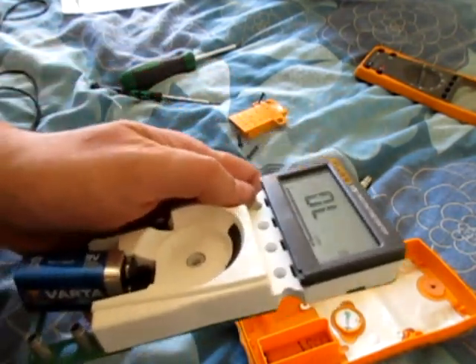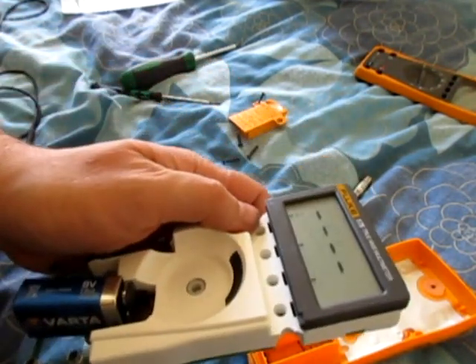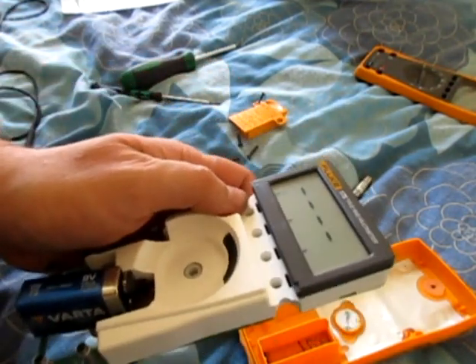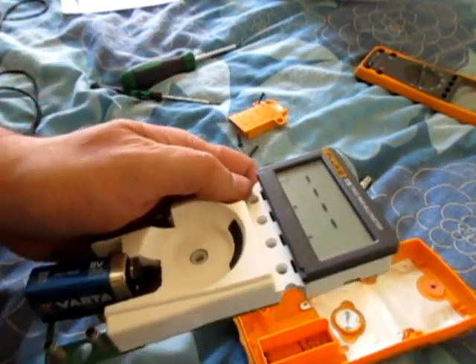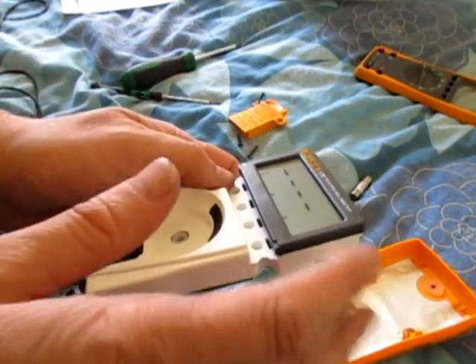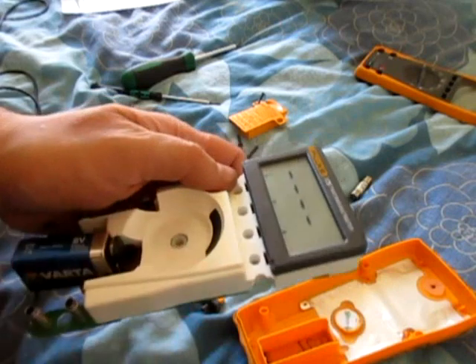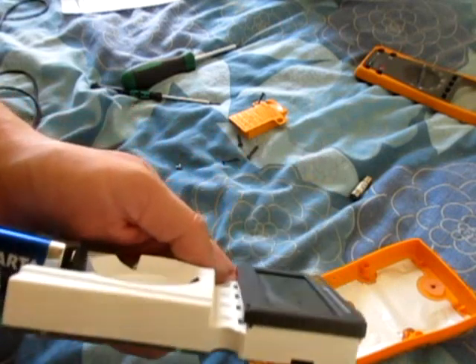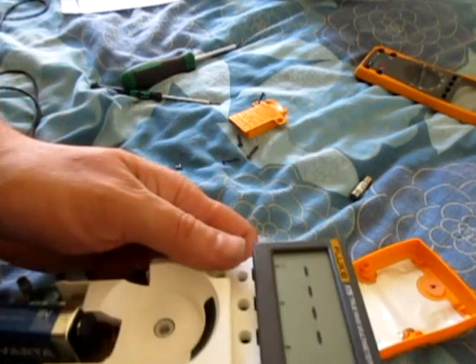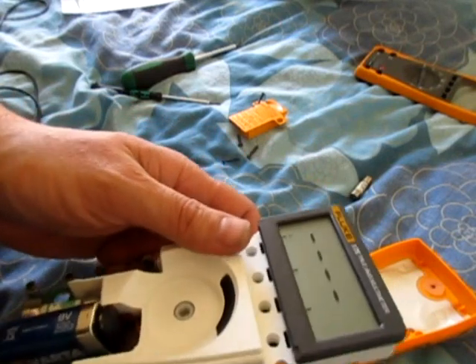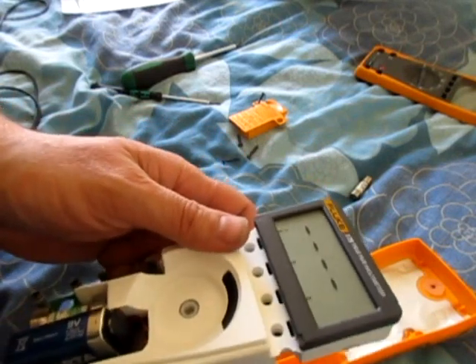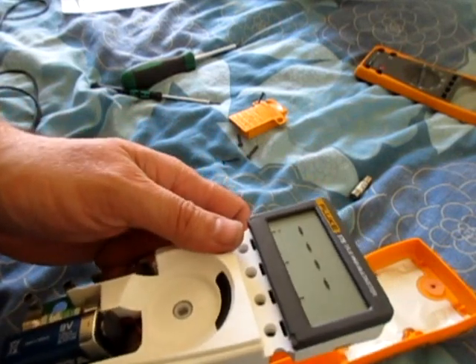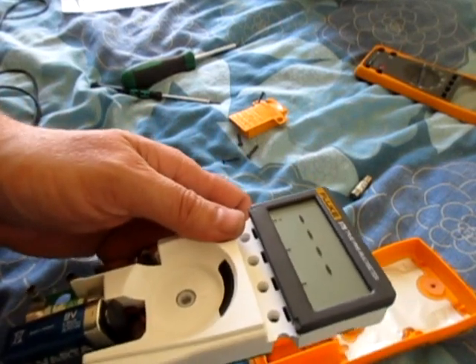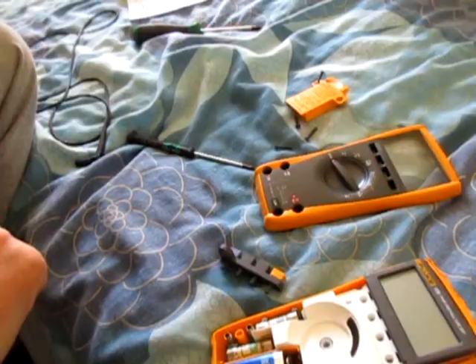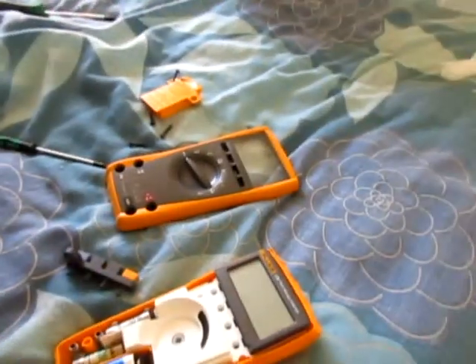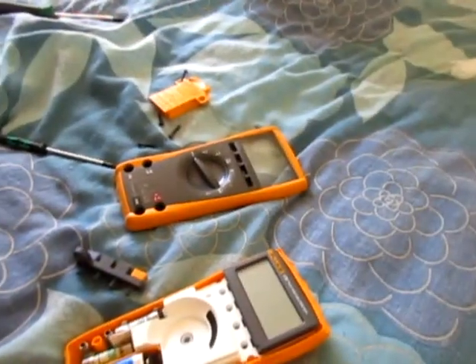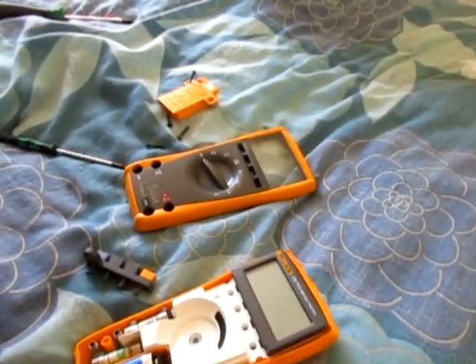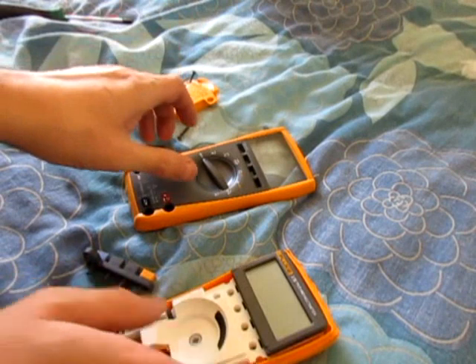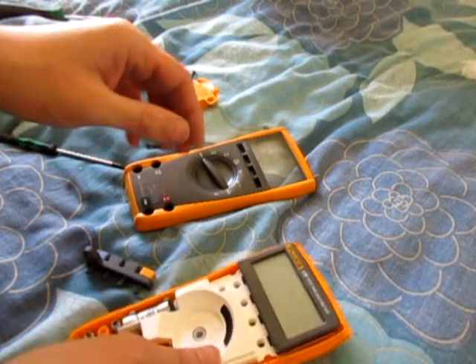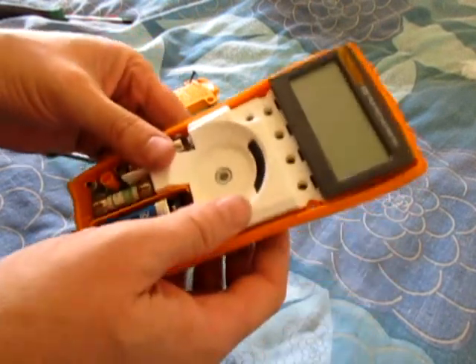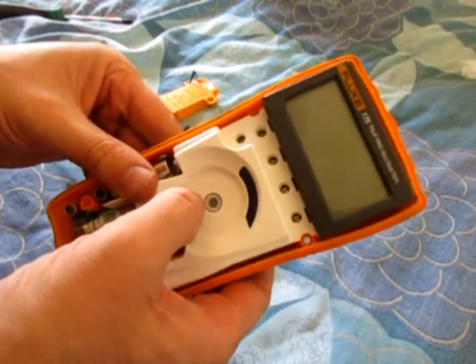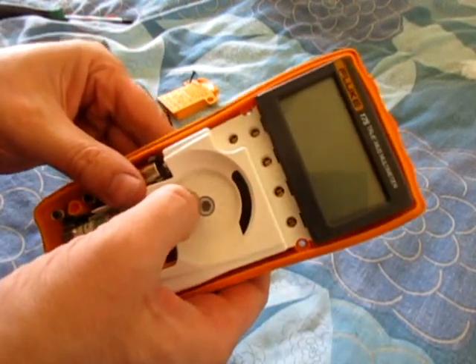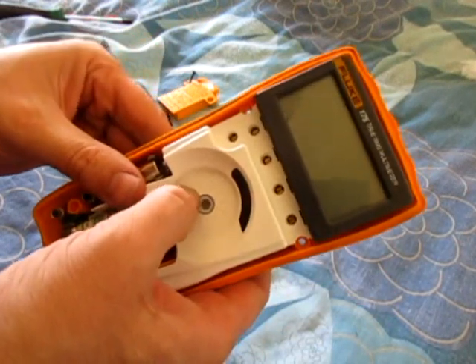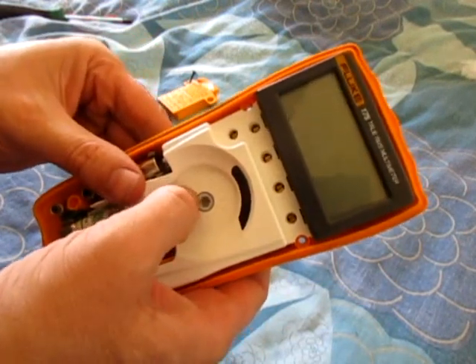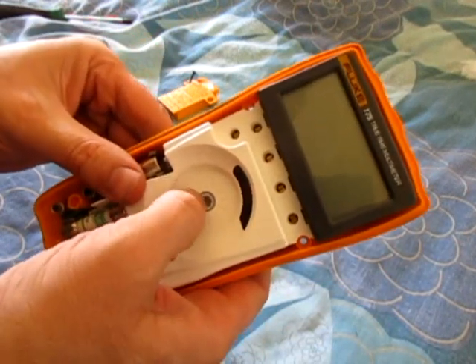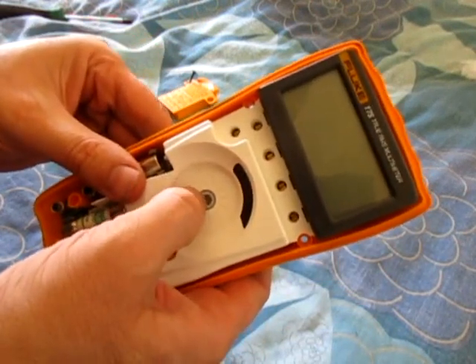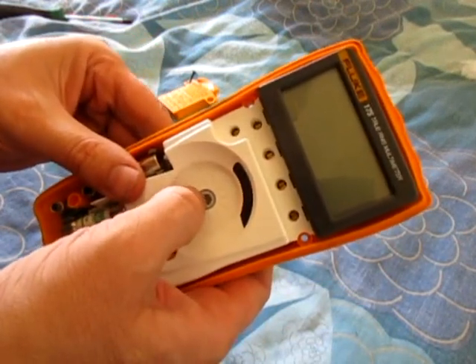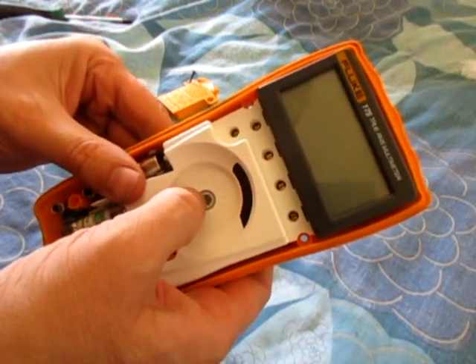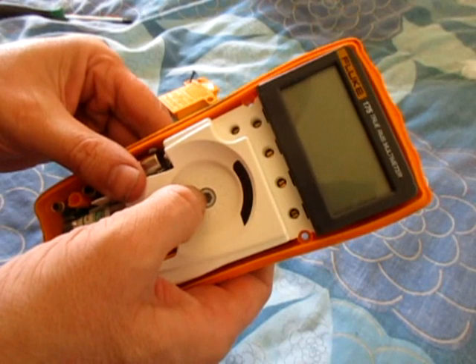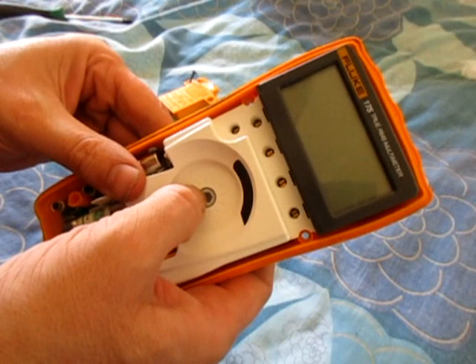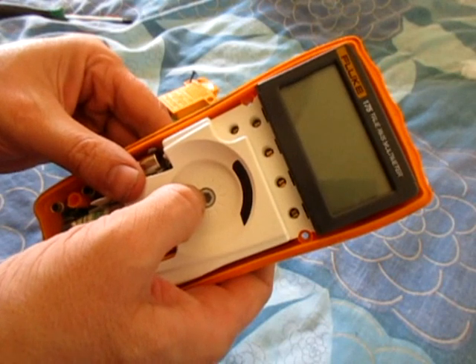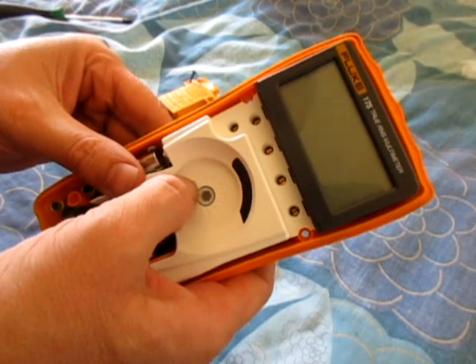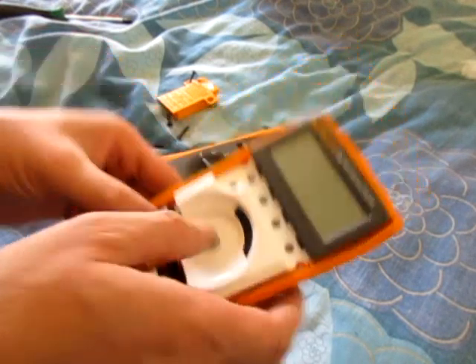Easy to strip down, easy to work on, easy to replace if you needed to. Just make sure you get the off notch — the pointer — aligned with the off position.